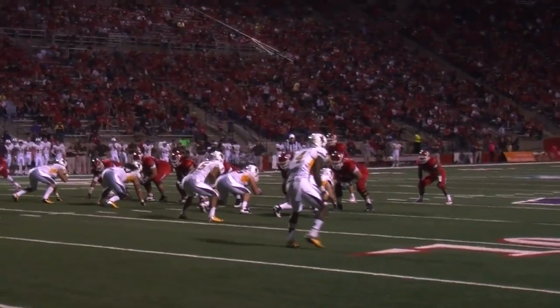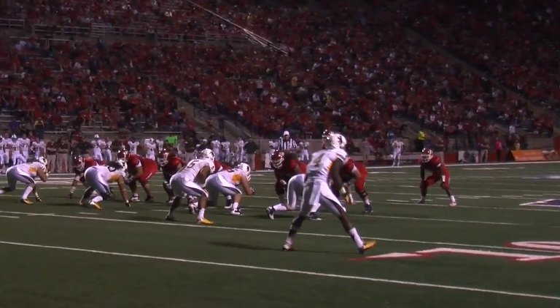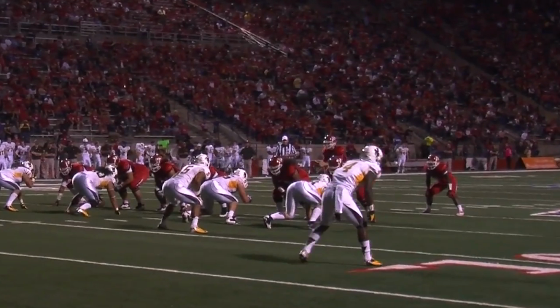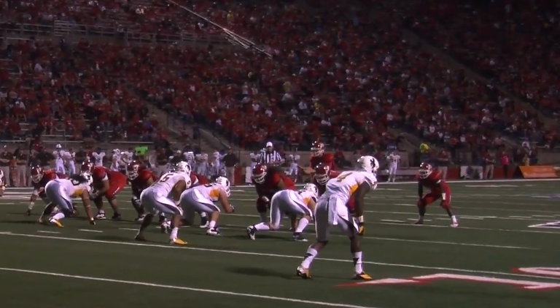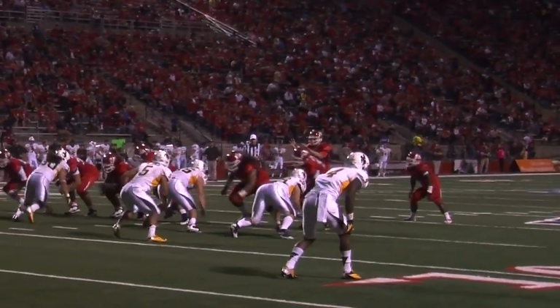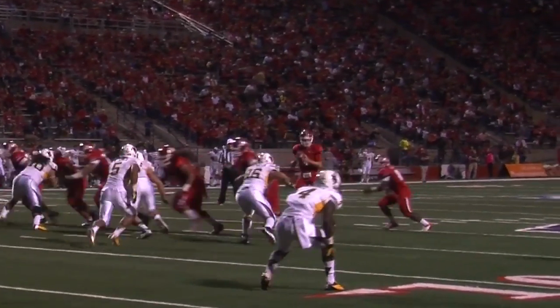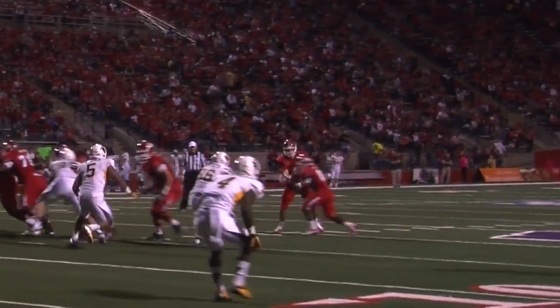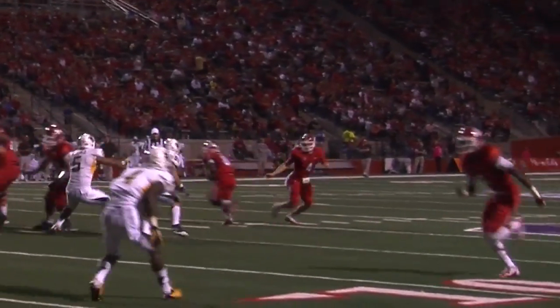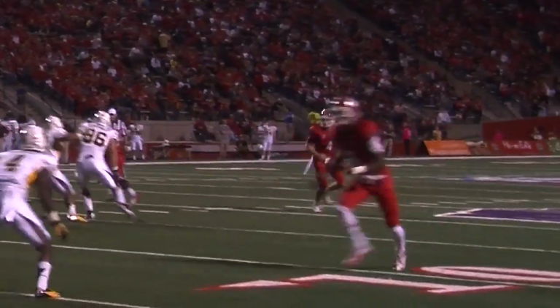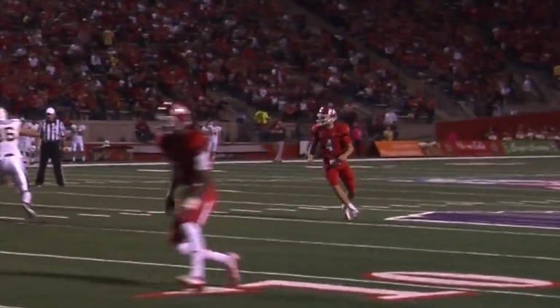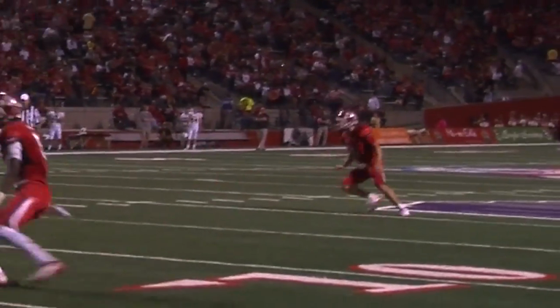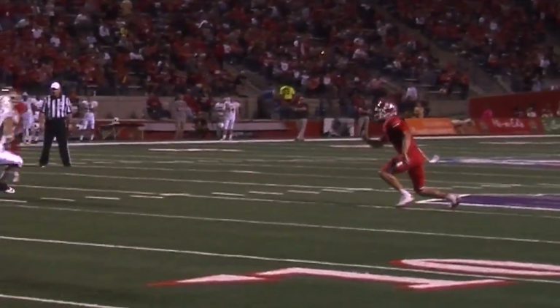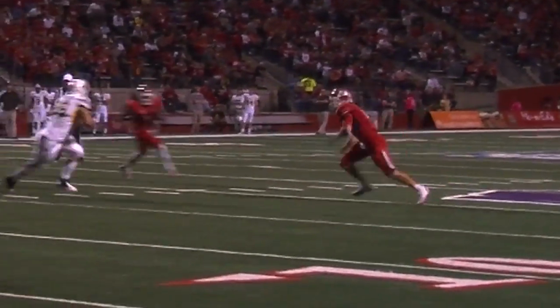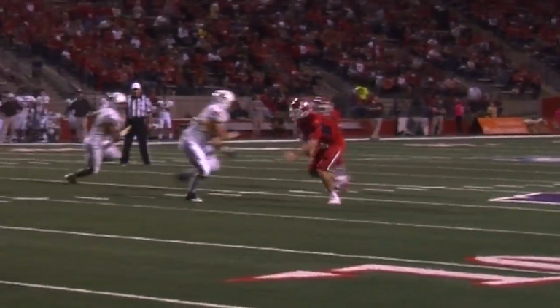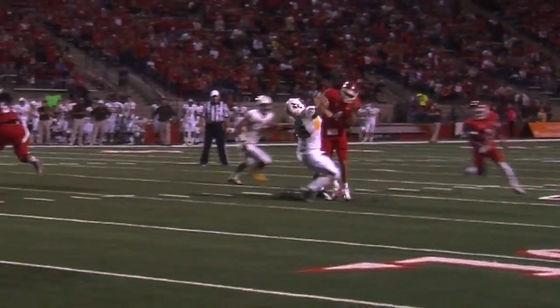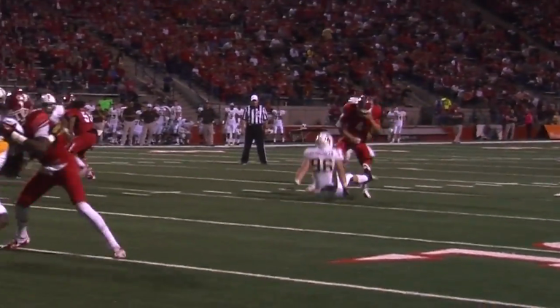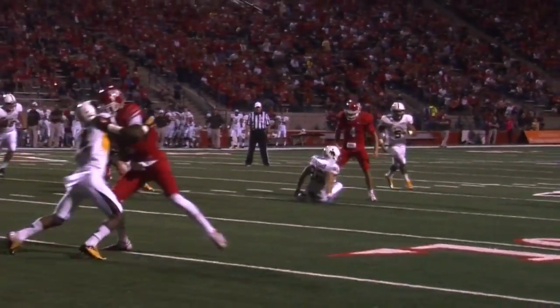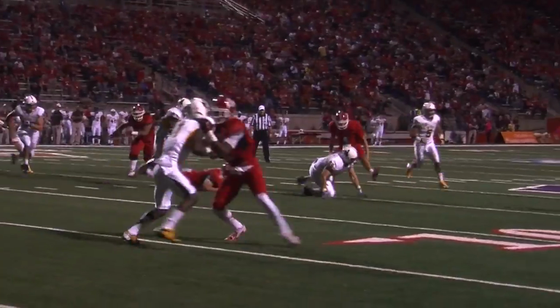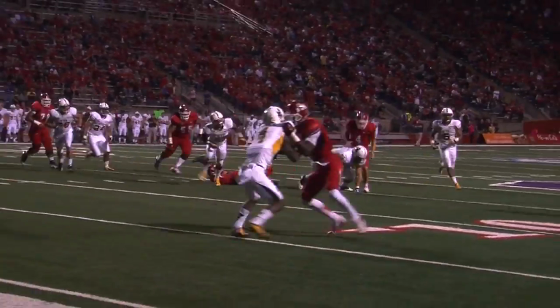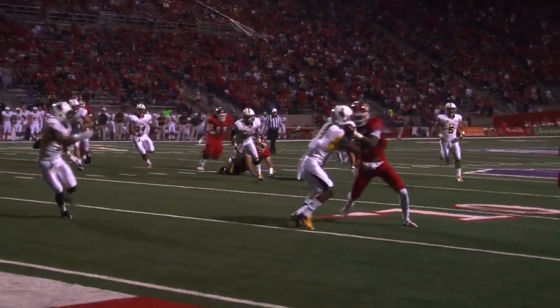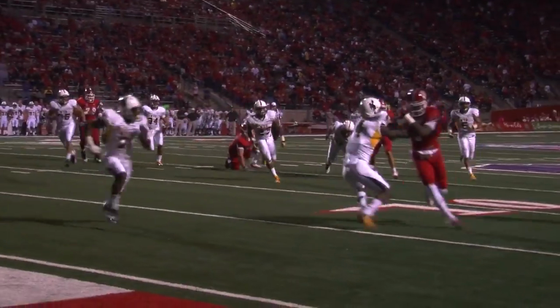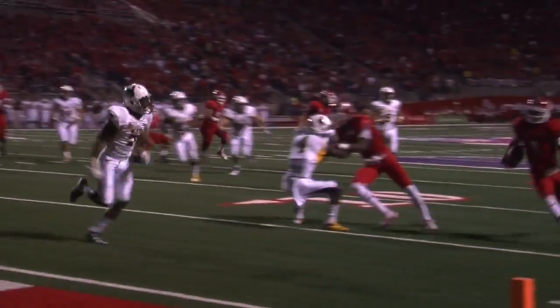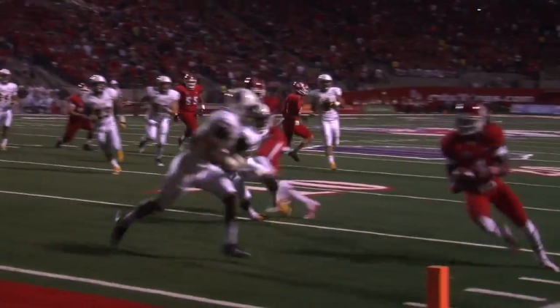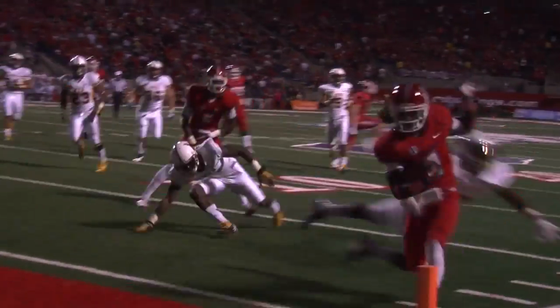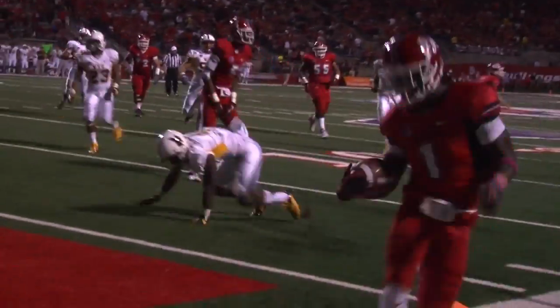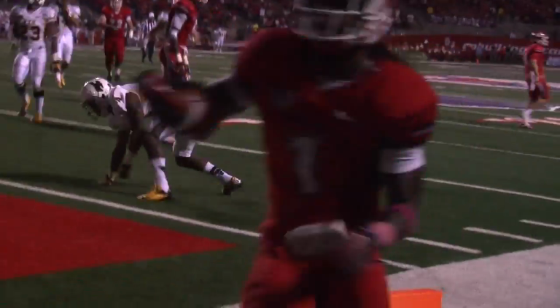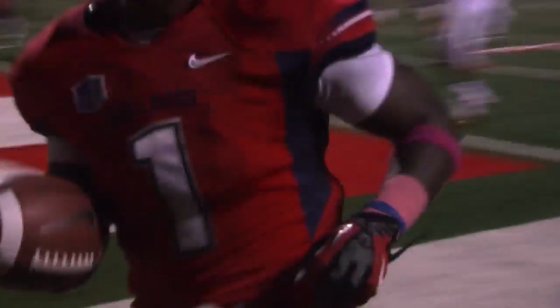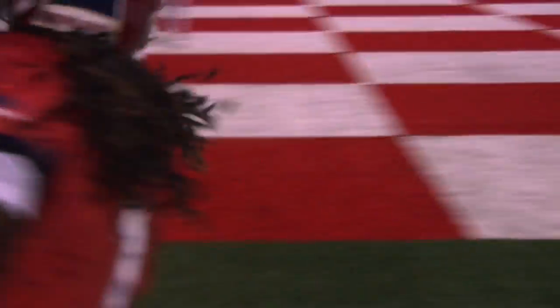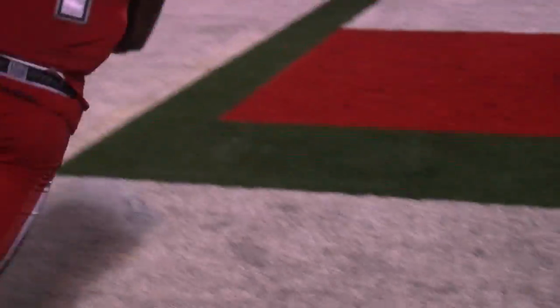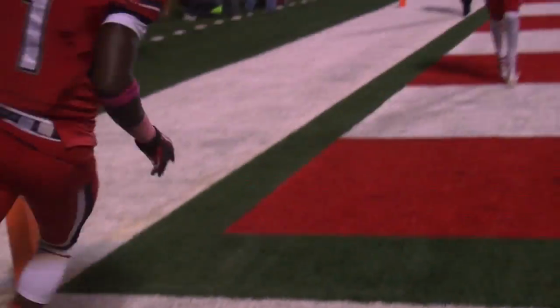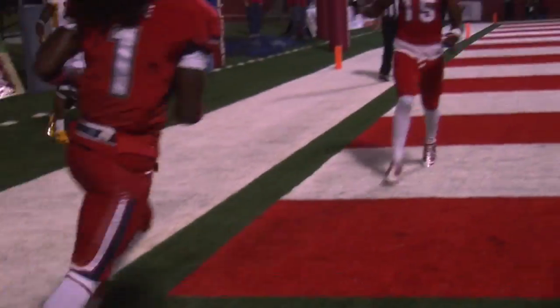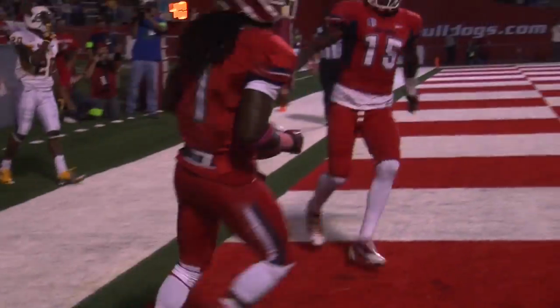The Bulldogs got a little fancy with this double reverse play, and quarterback Derek Carr put a big hit on this Cowboys defender as Isaiah Burst runs the ball in 14 yards for touchdown number 4 of the game.